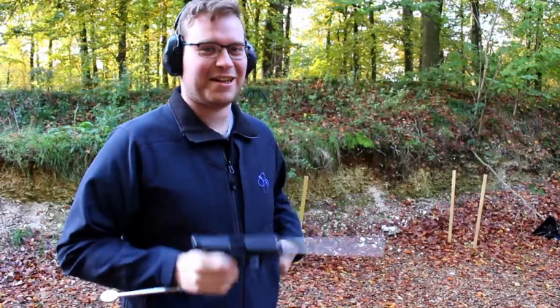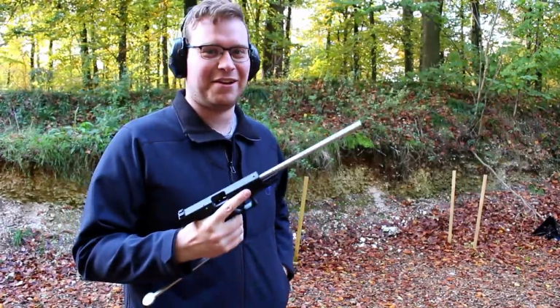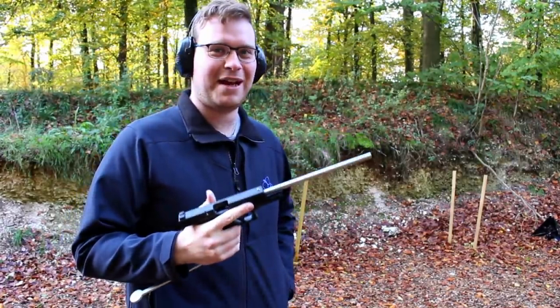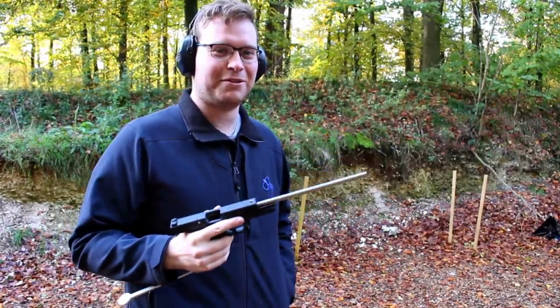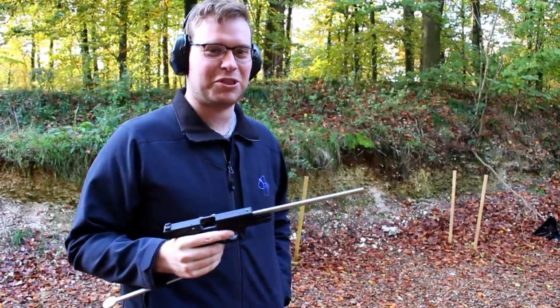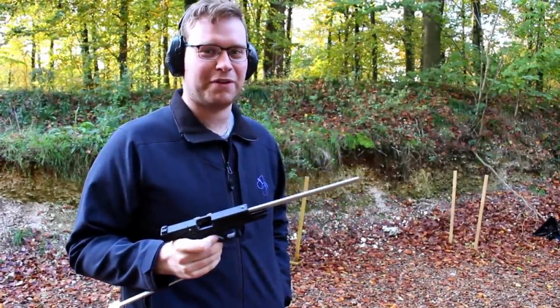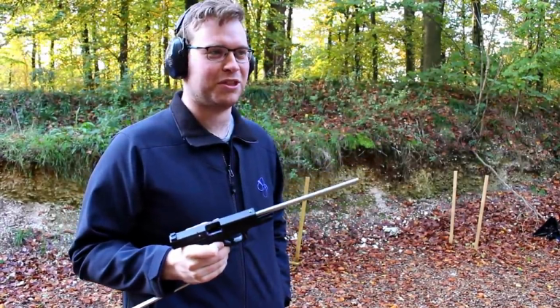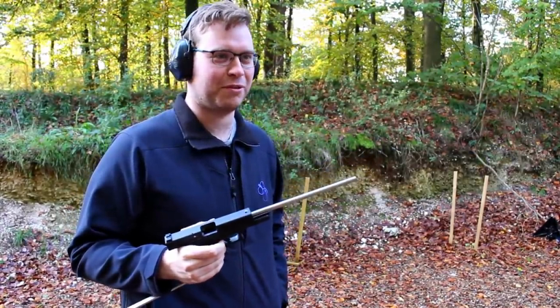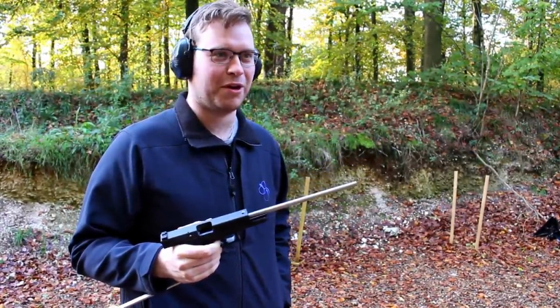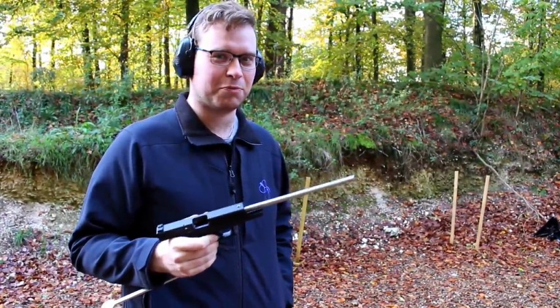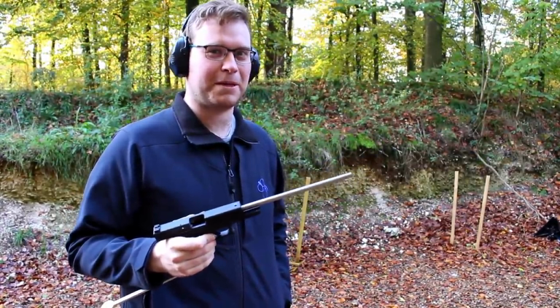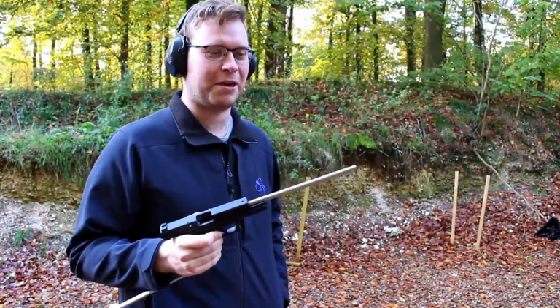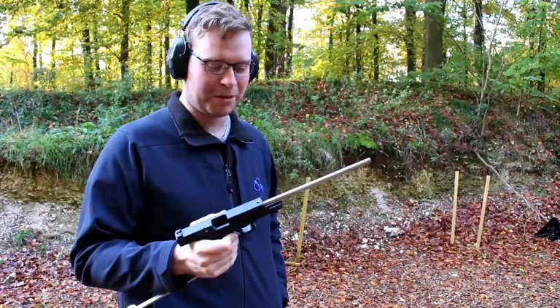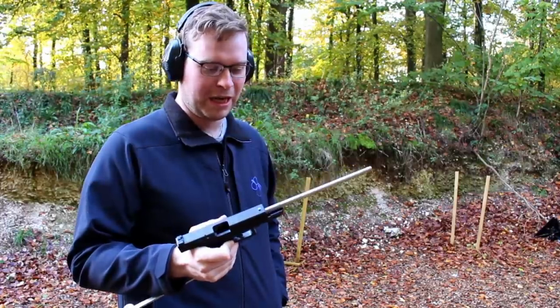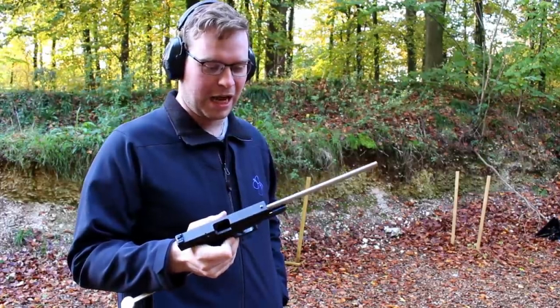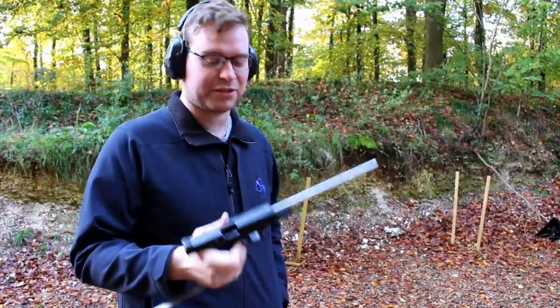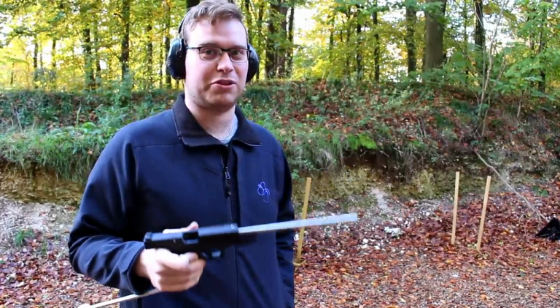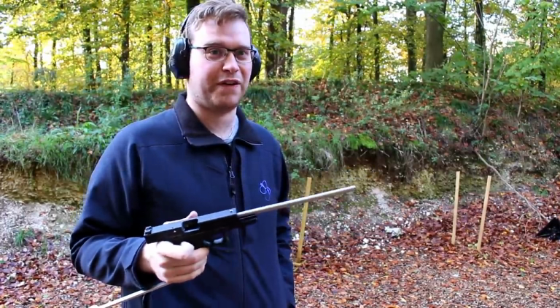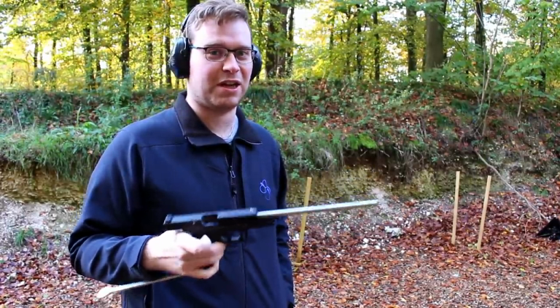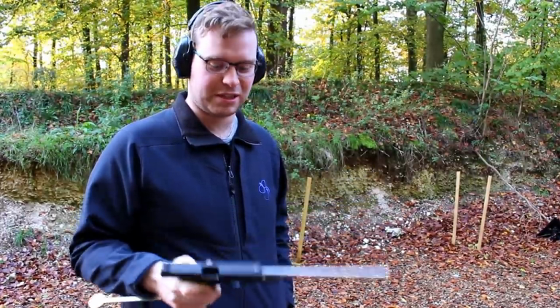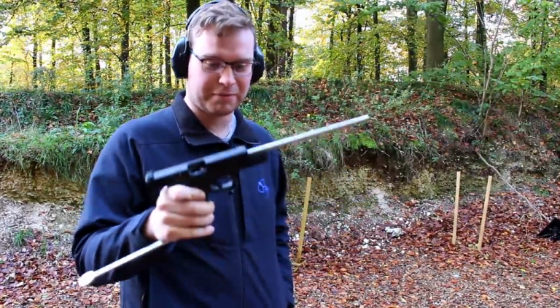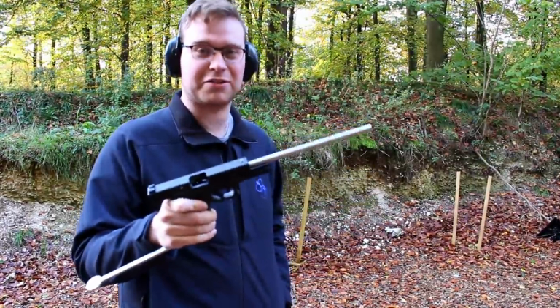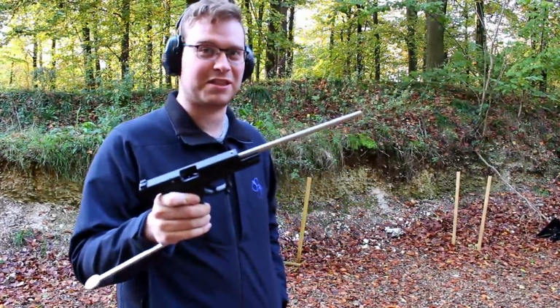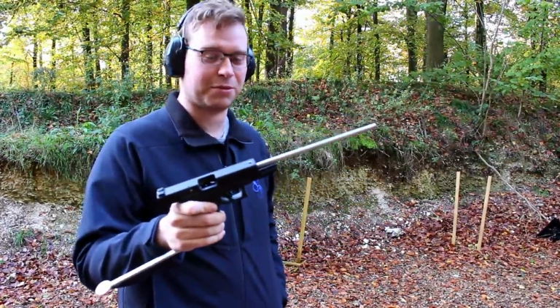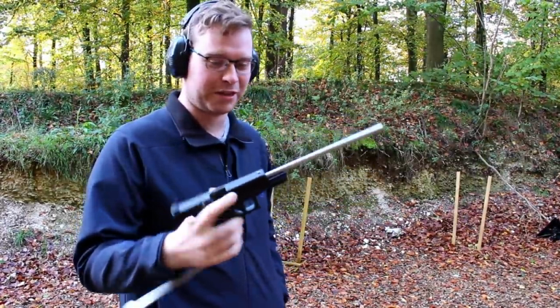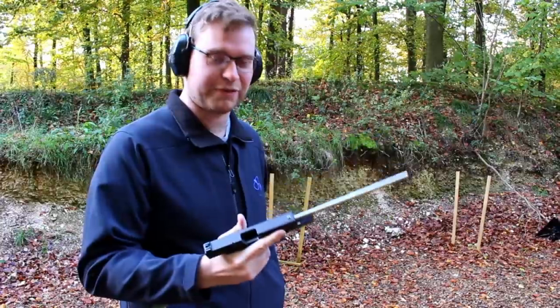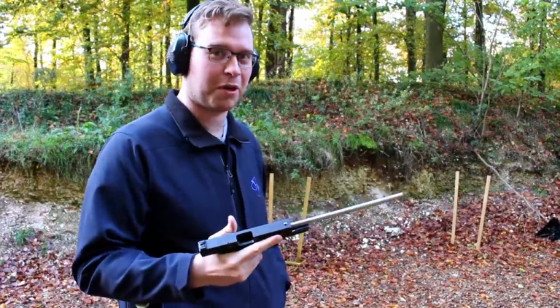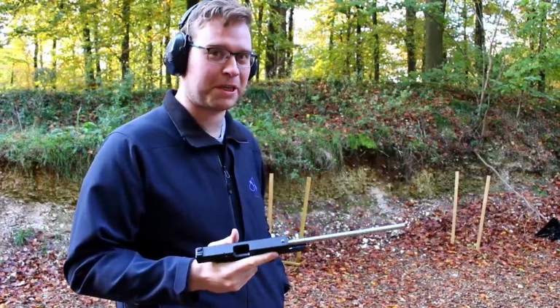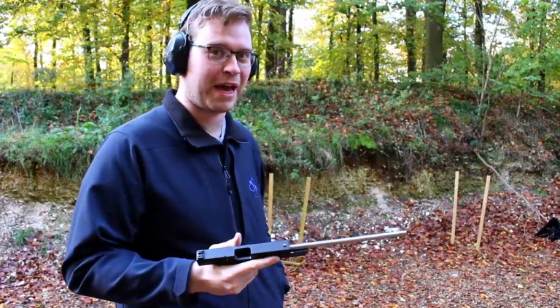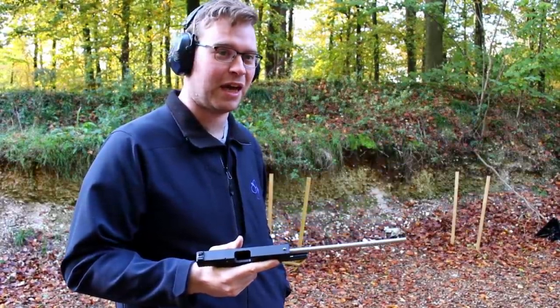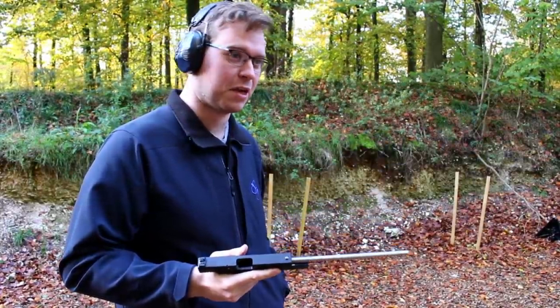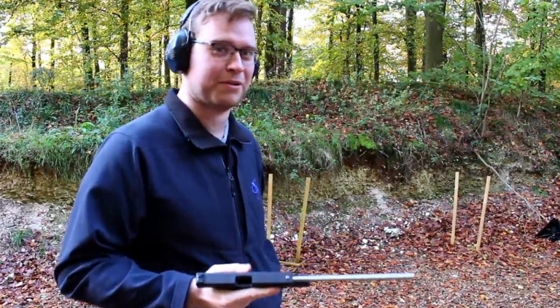Anyone who's seen me shoot over the past year or so will know that I use a Walther PPQ at the moment. That's also a striker-fire design, so I'm really interested to see how this works. We've also got a PPQ here as a comparison.